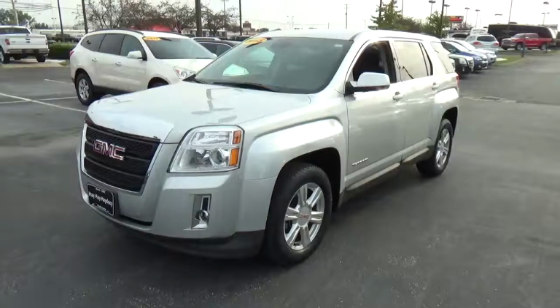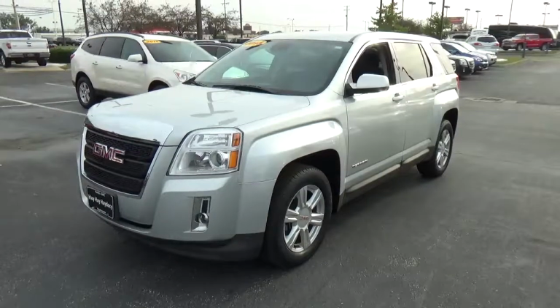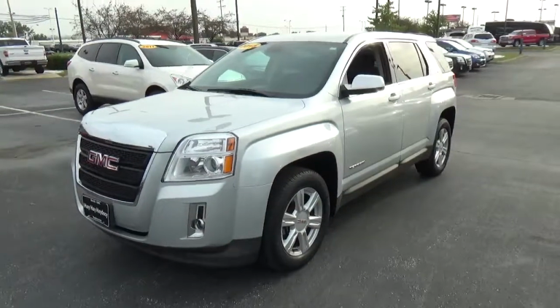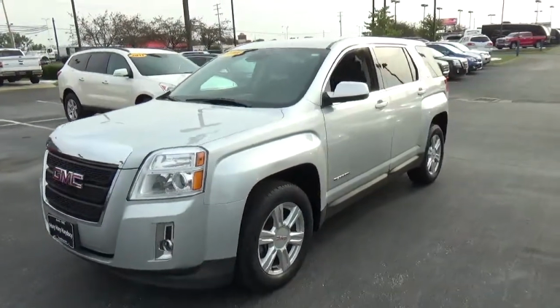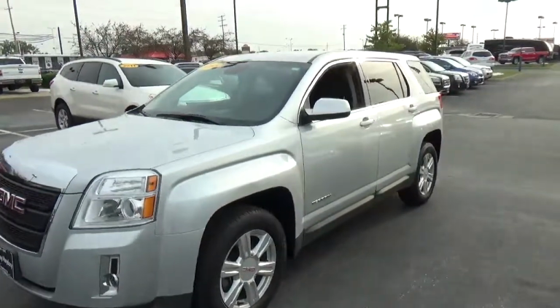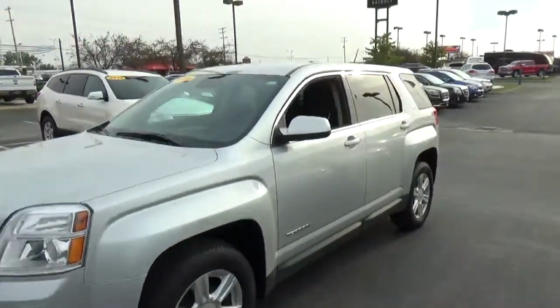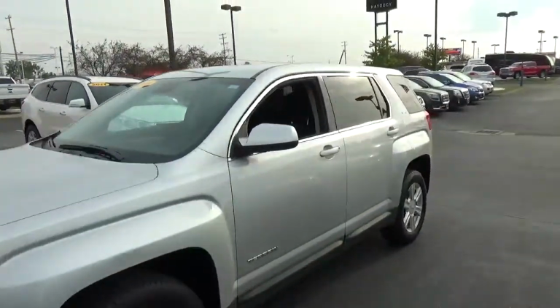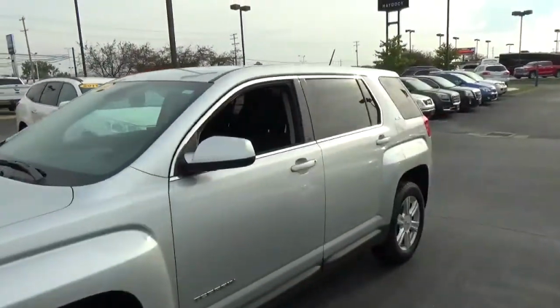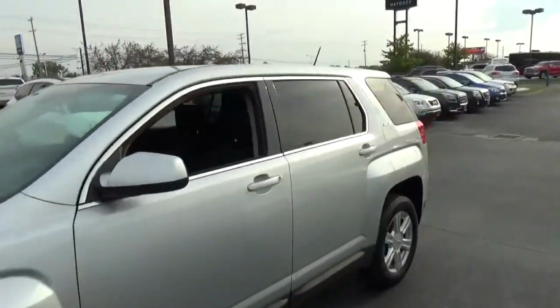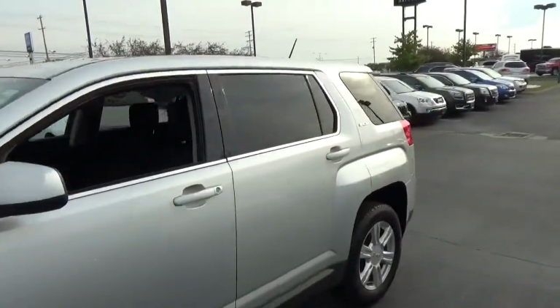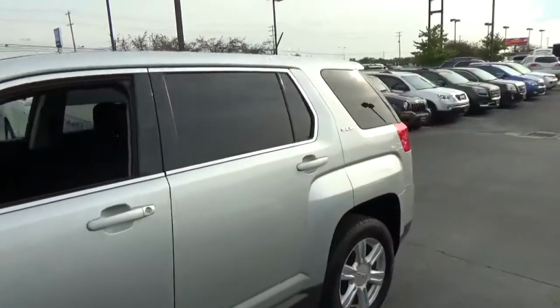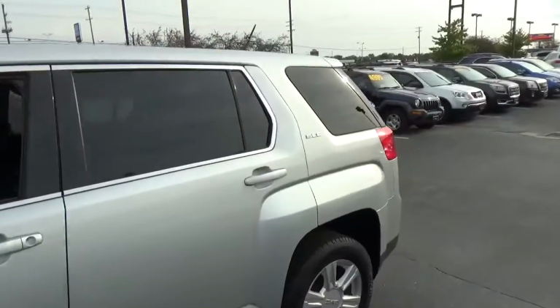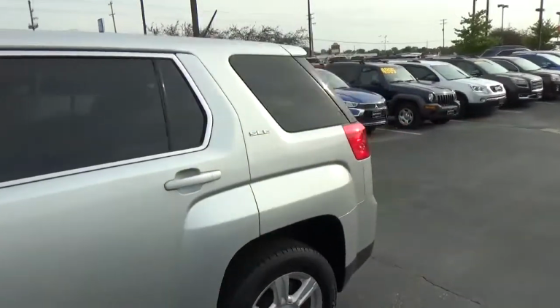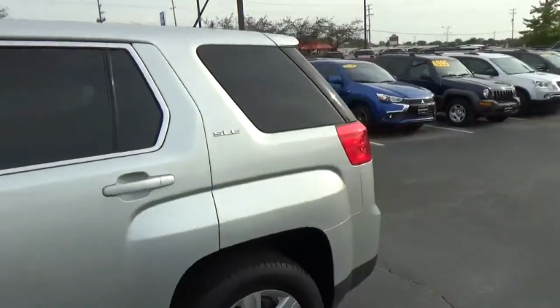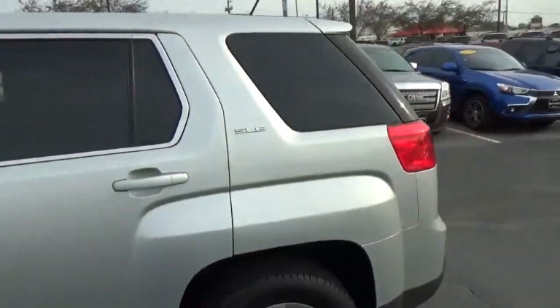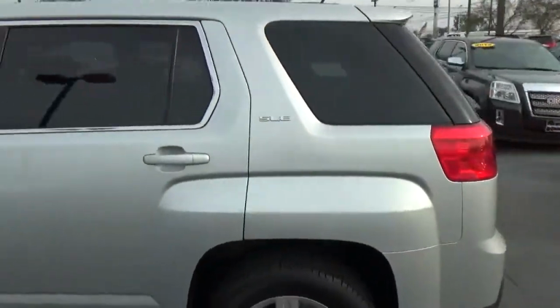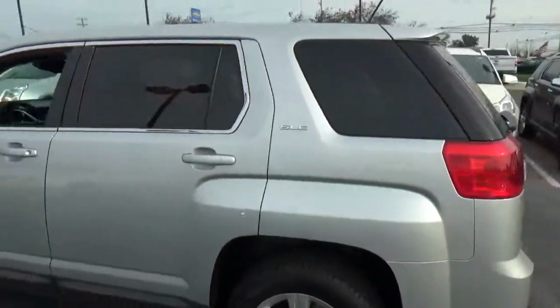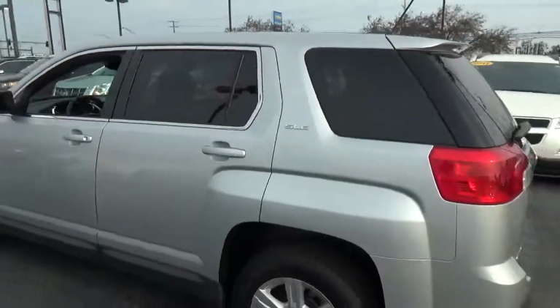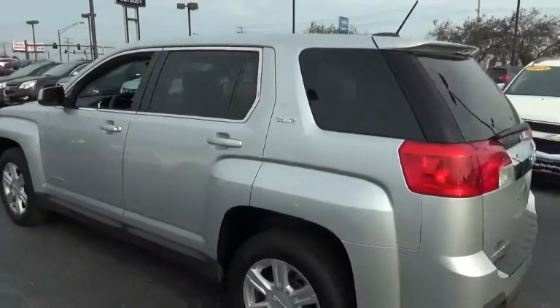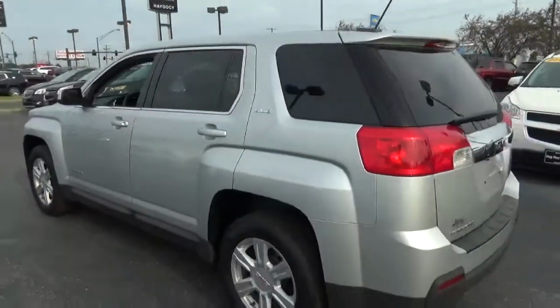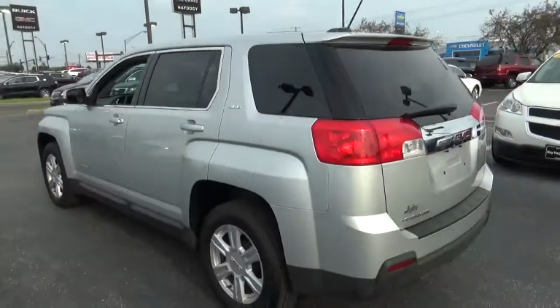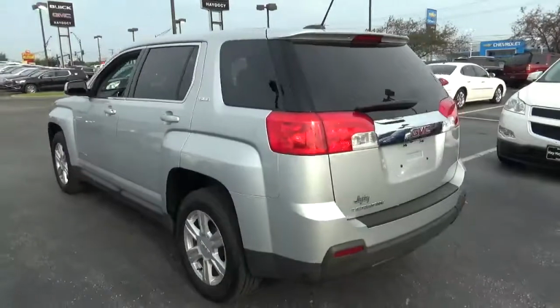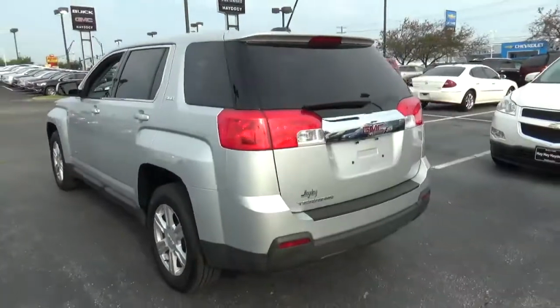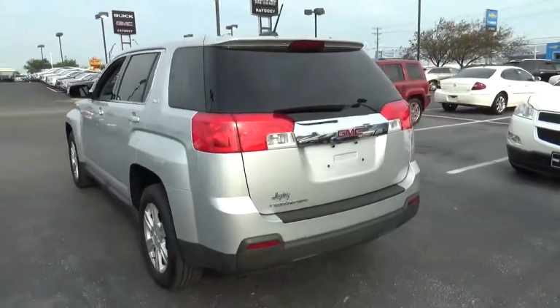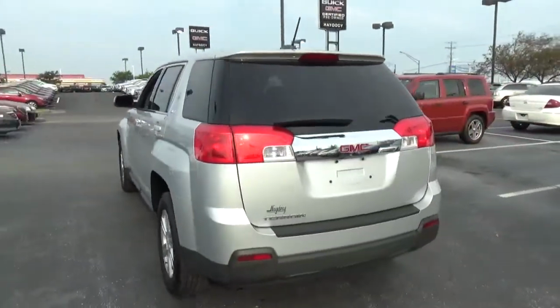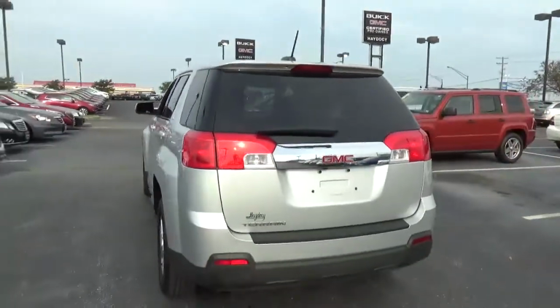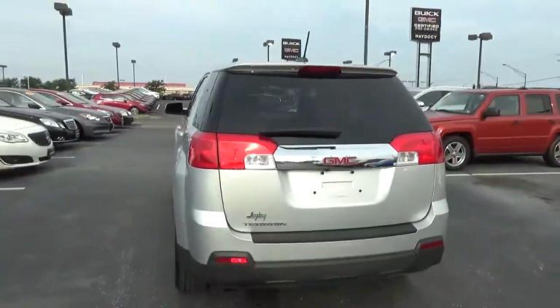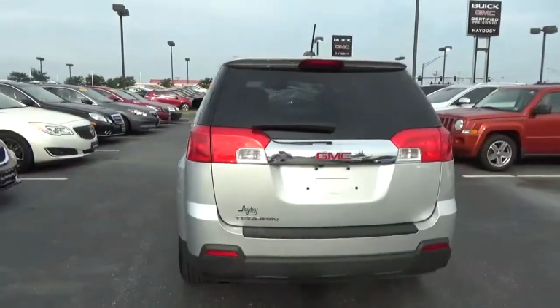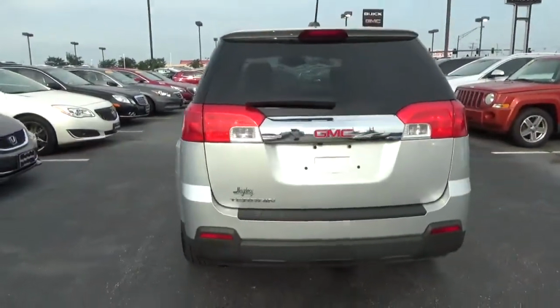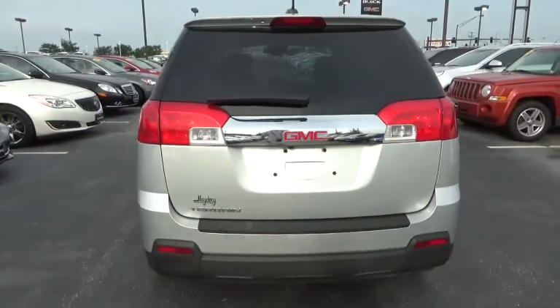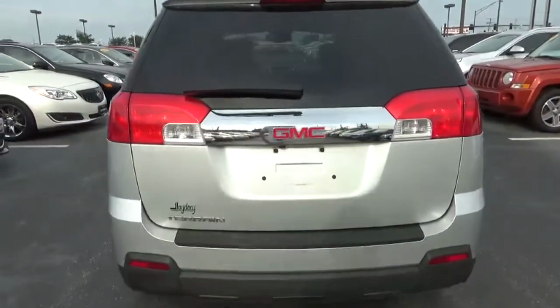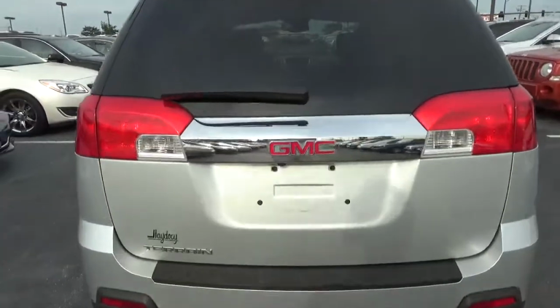Today we've got a 2015 GMC Terrain SLE with a quicksilver exterior and a jet black interior. 2.4 liter four-cylinder engine with an automatic transmission. Current mileage is 42,739 miles.